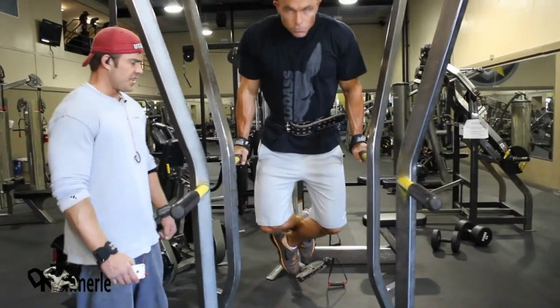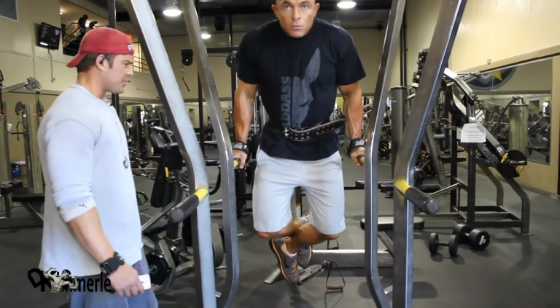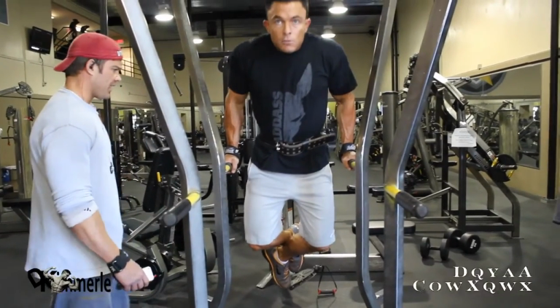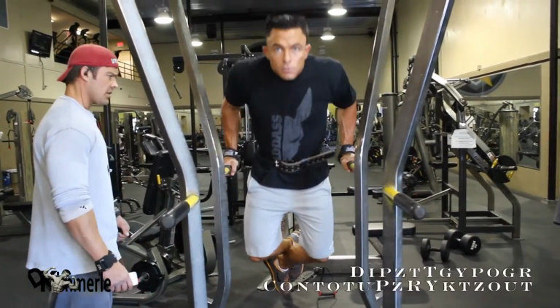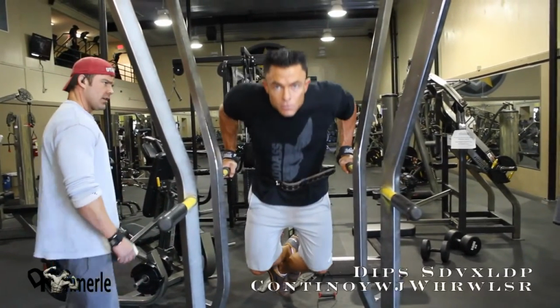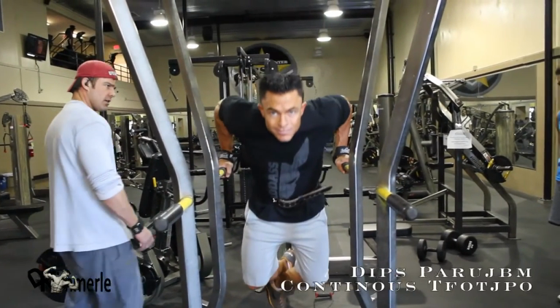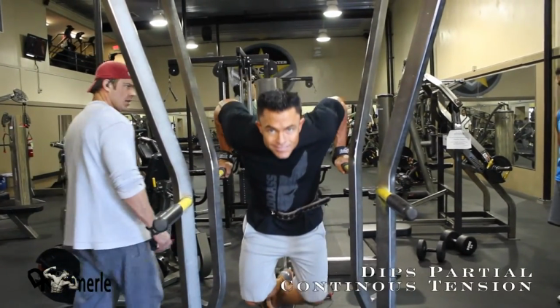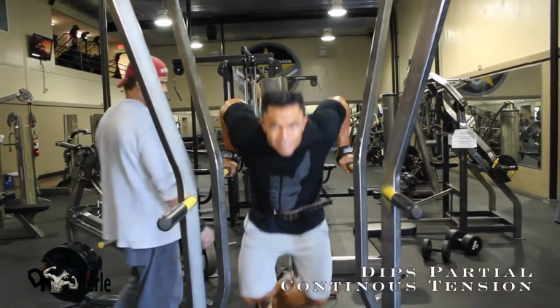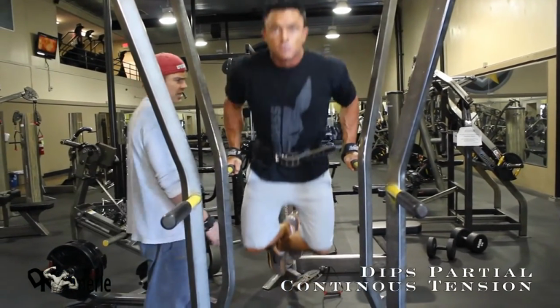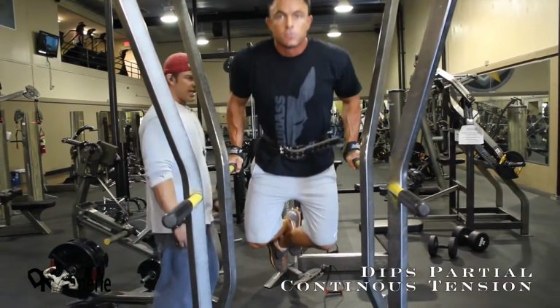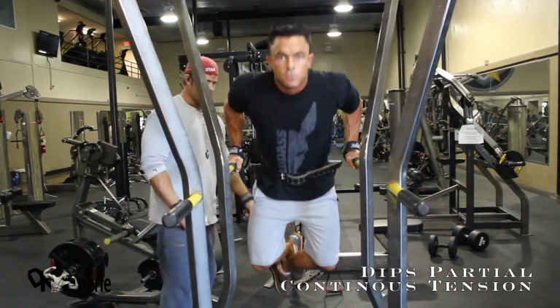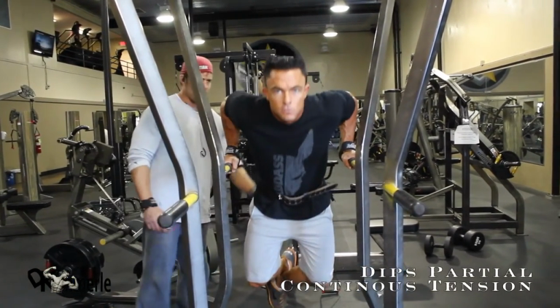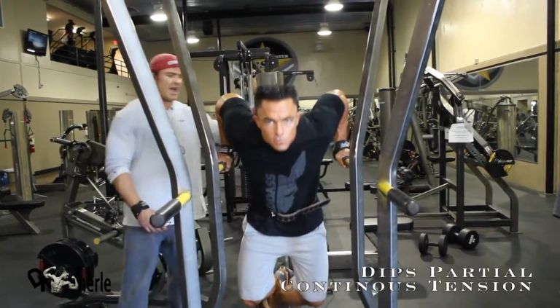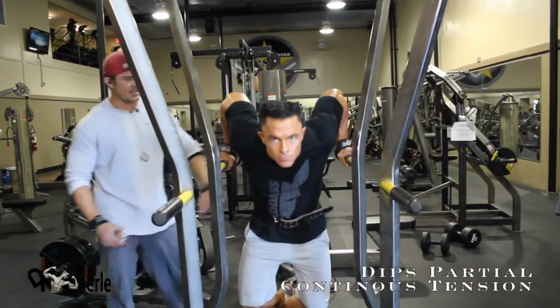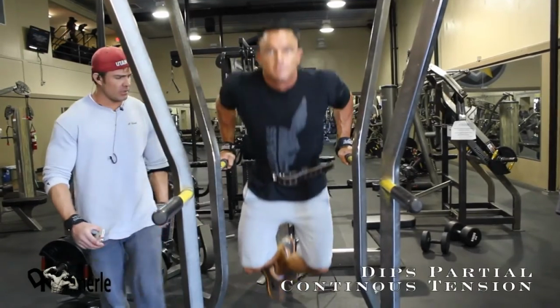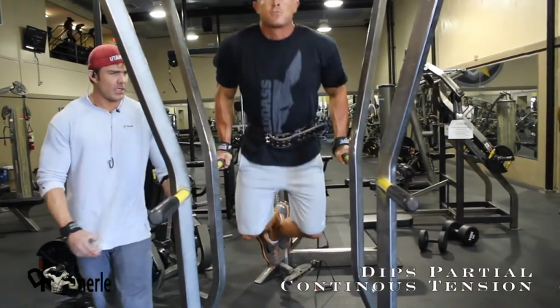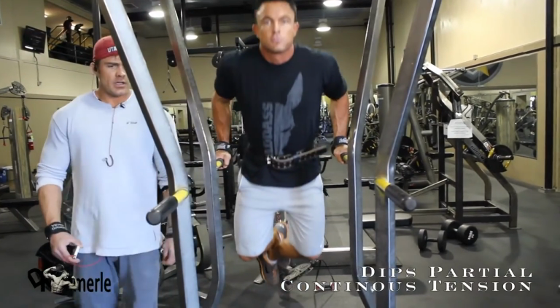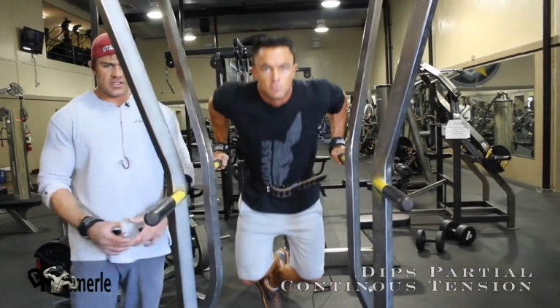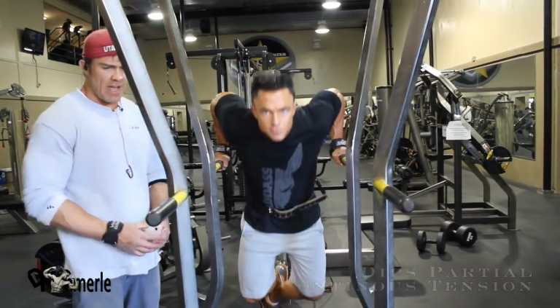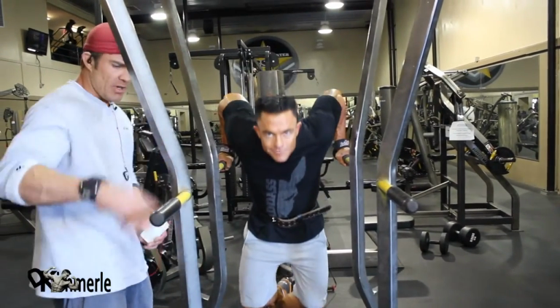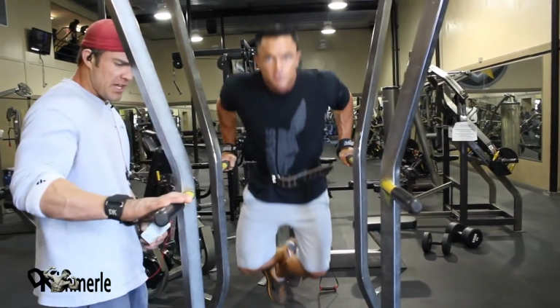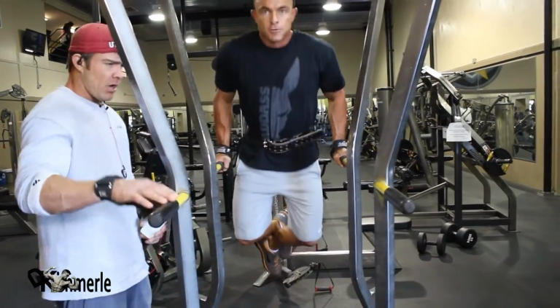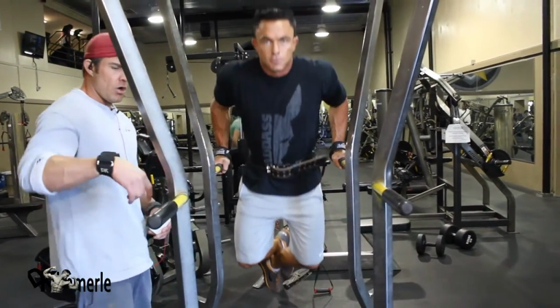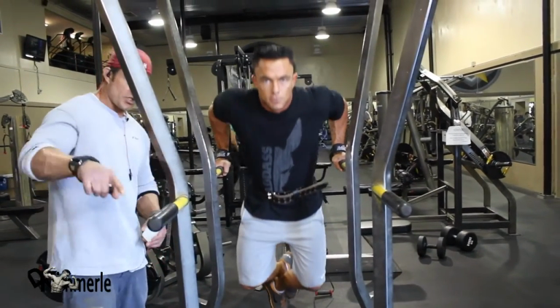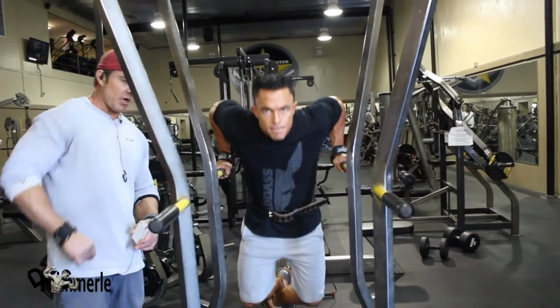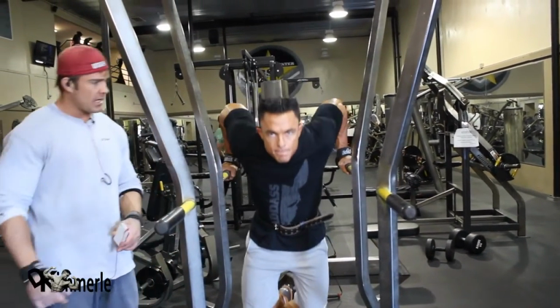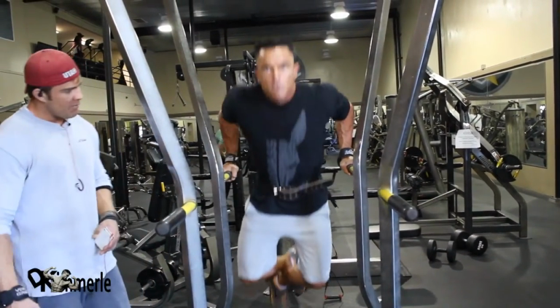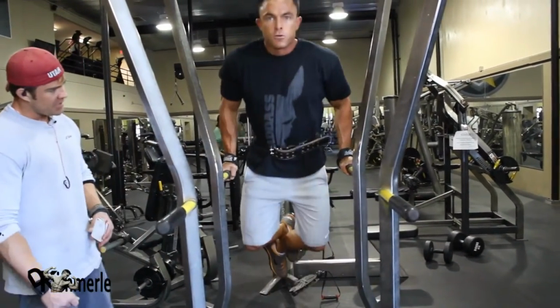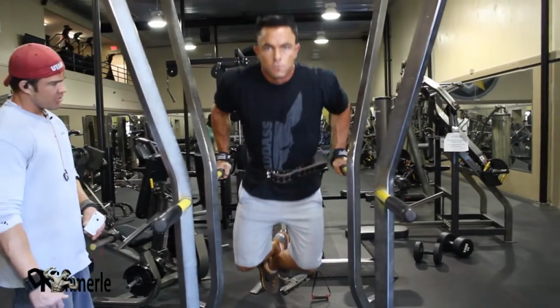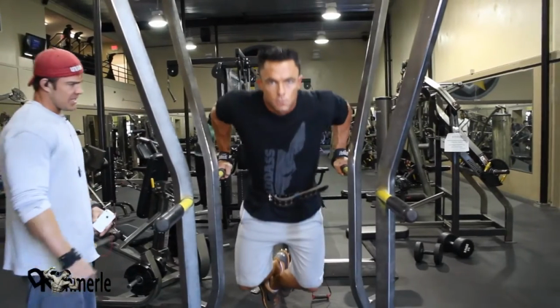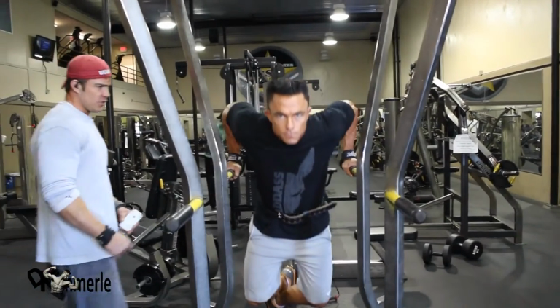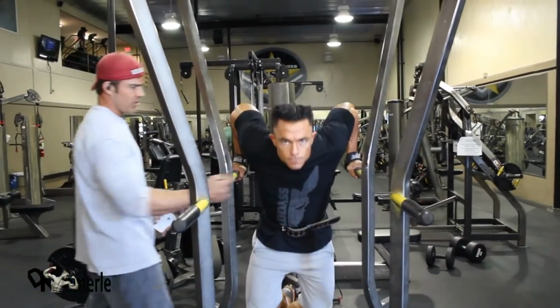This is dips to failure, concentrating on the chest. Notice his back is at an angle. It does not matter whether you have a bent bar or a straight bar — what matters is that the muscle group intended is doing the work.